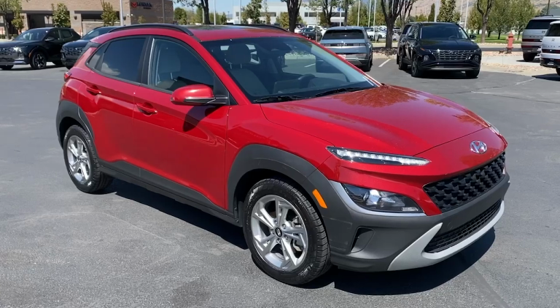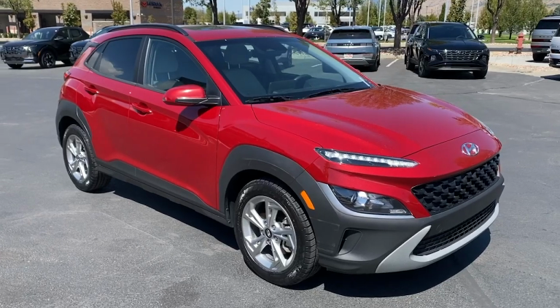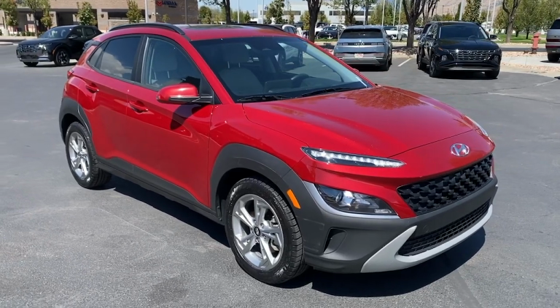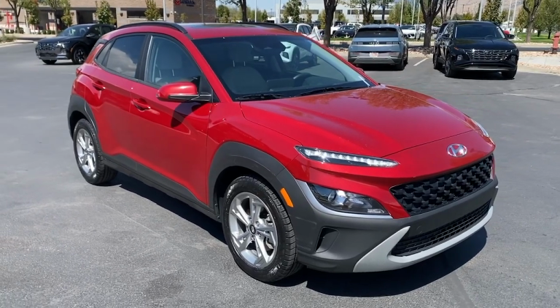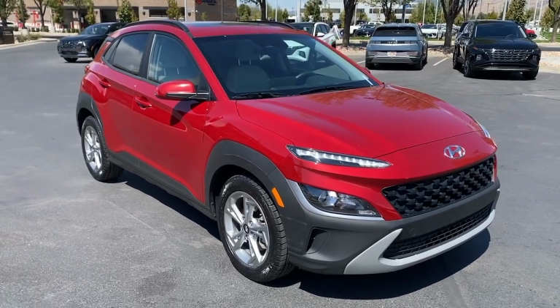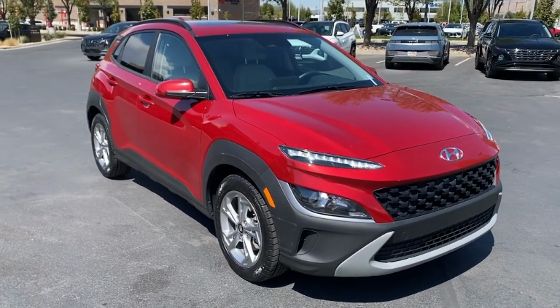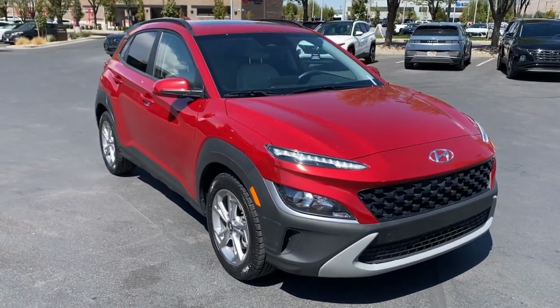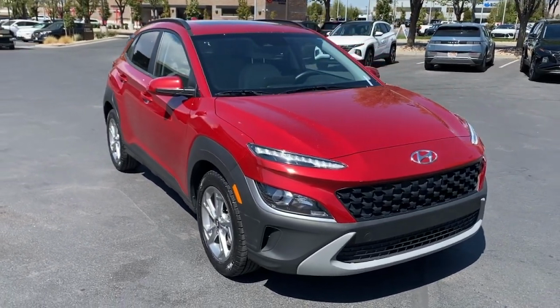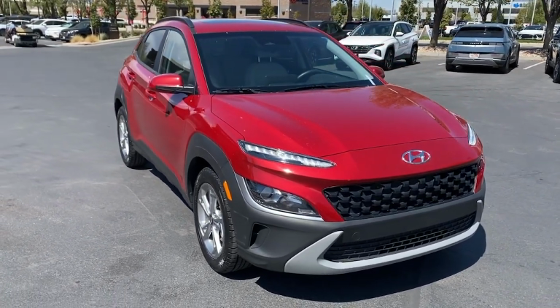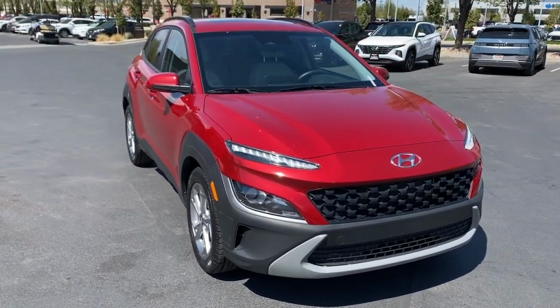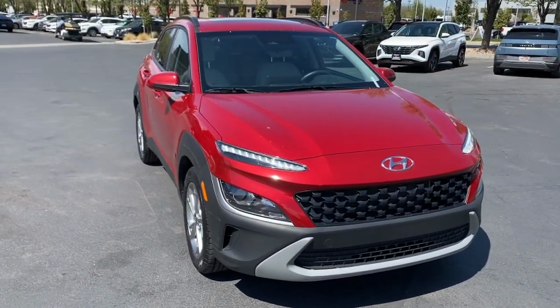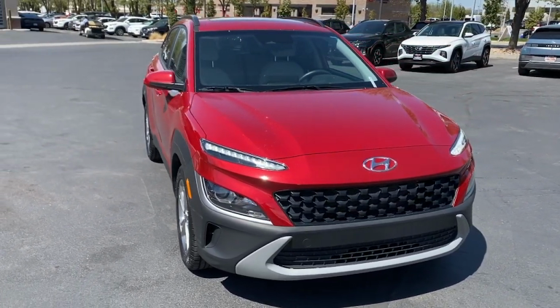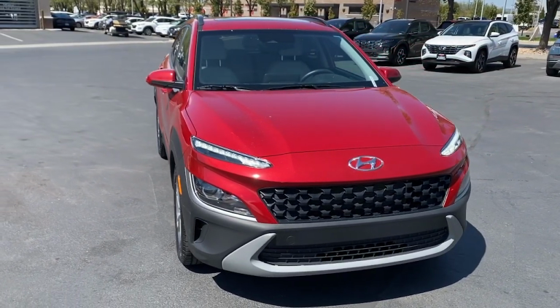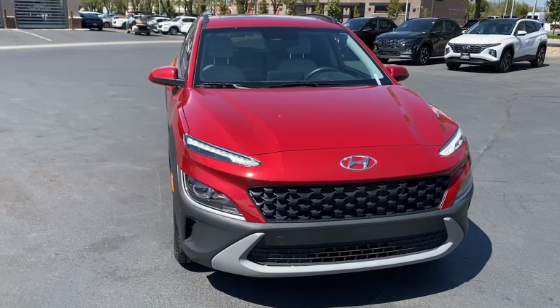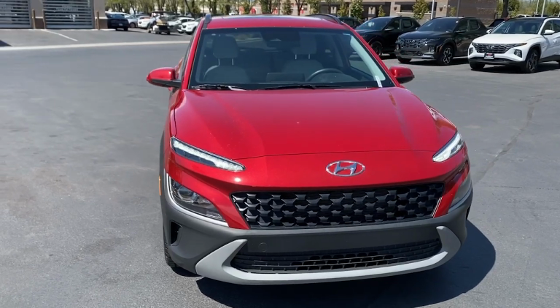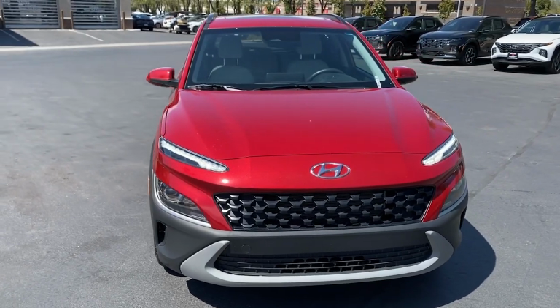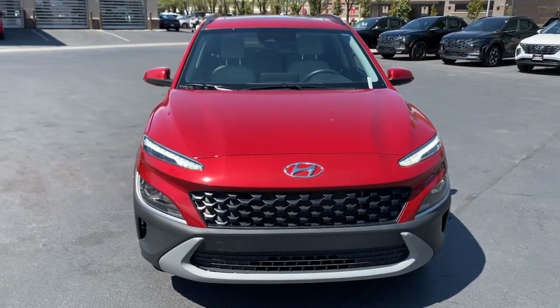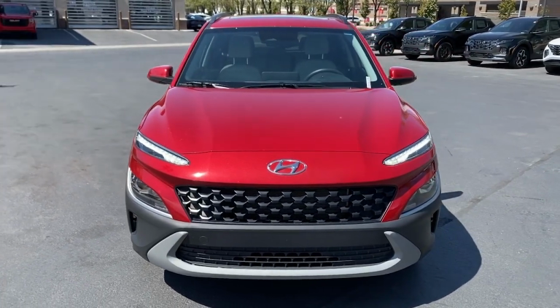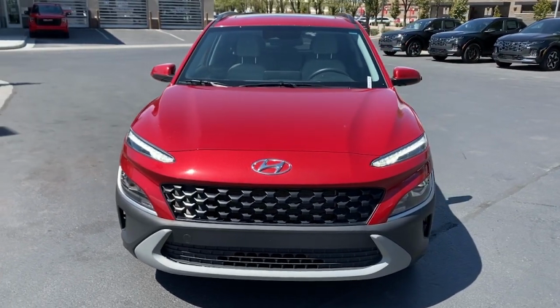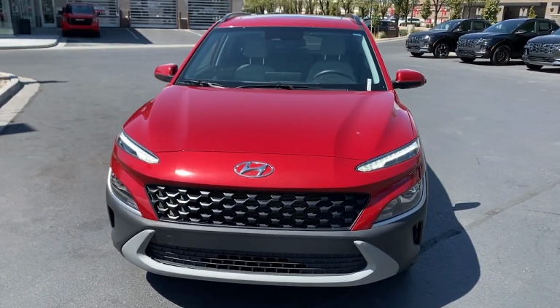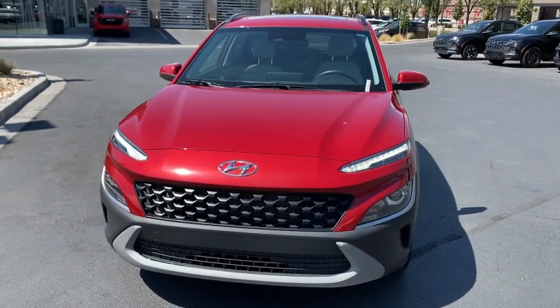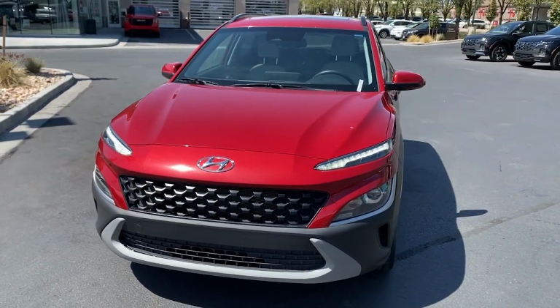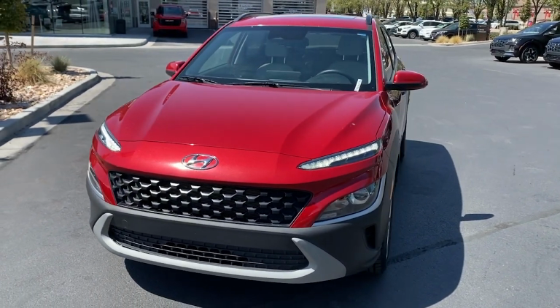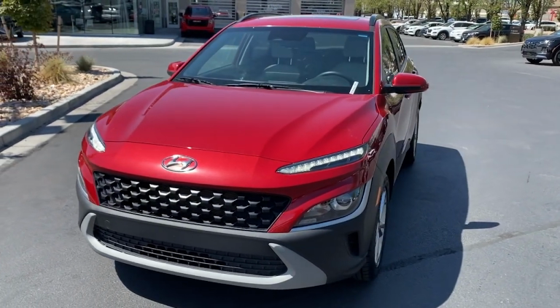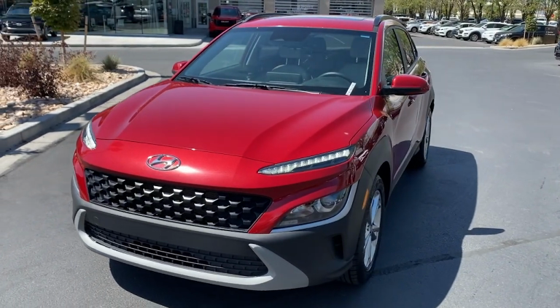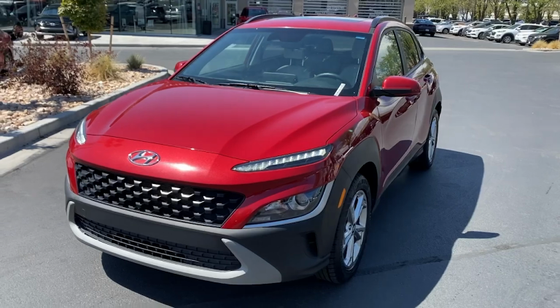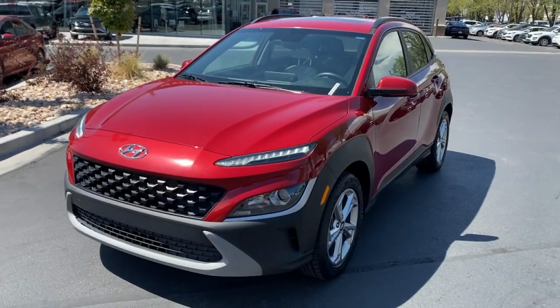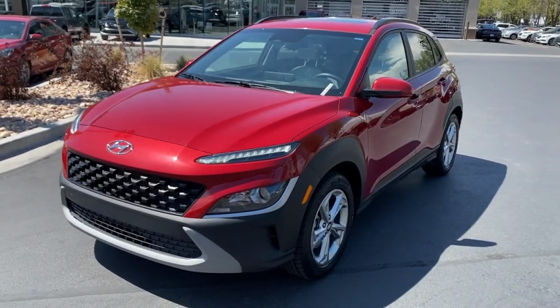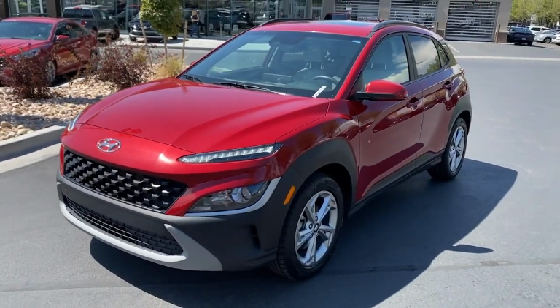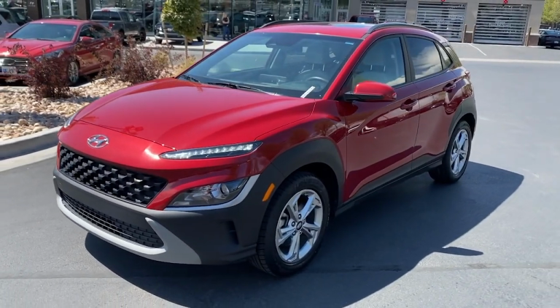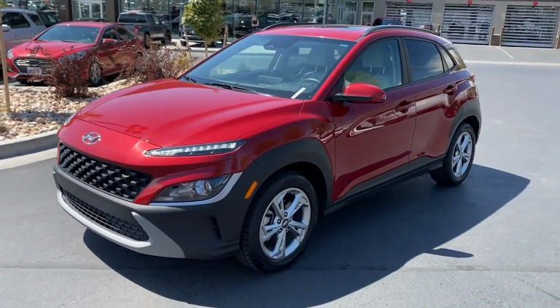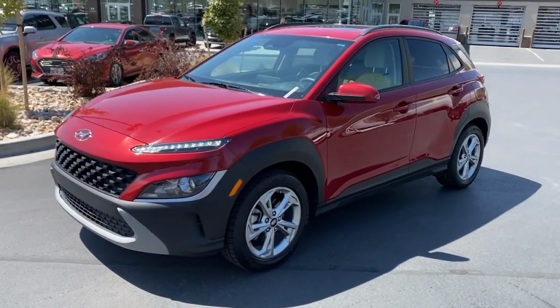Can you see yourself in the 2022 Hyundai Kona? This vehicle is an outstanding buy with fewer than 25,000 miles on the odometer. Take a closer look at the sophisticated and versatile Kona.